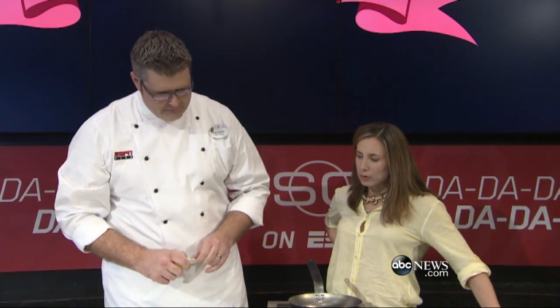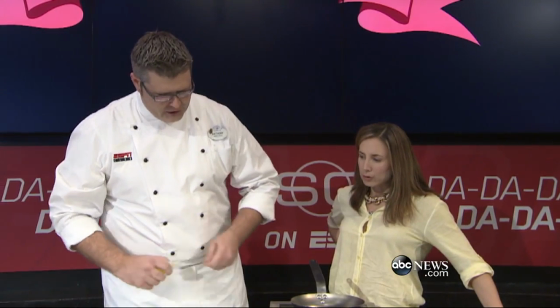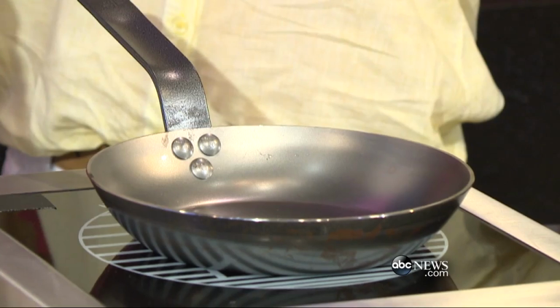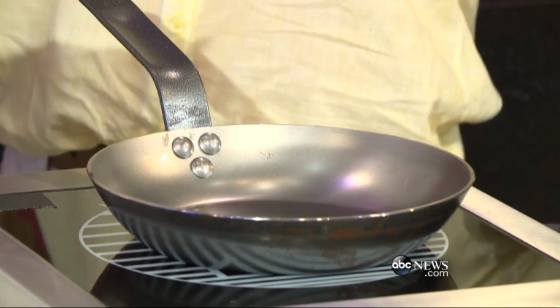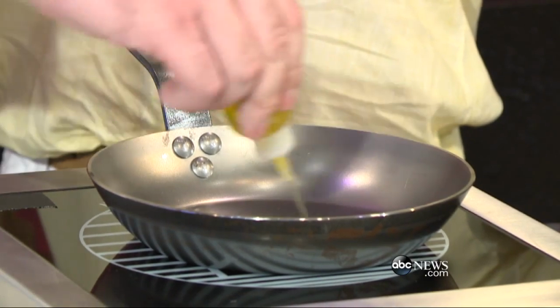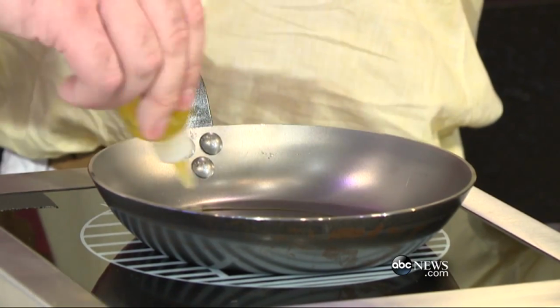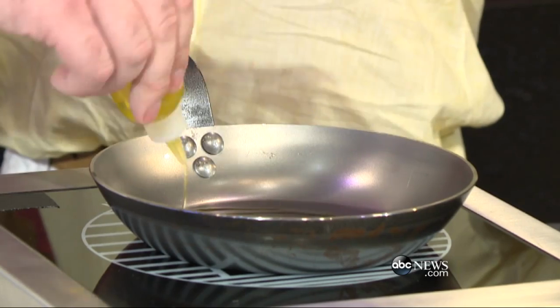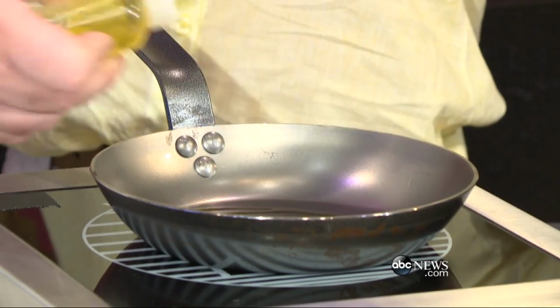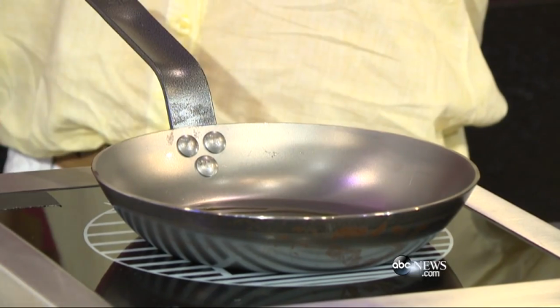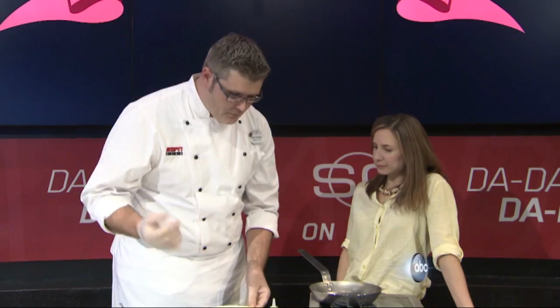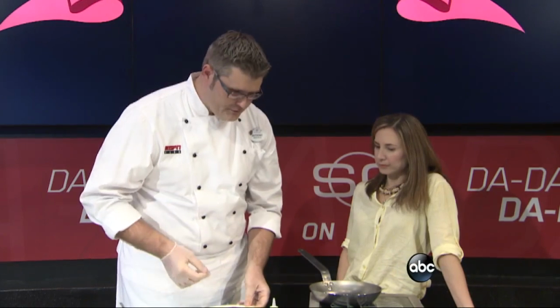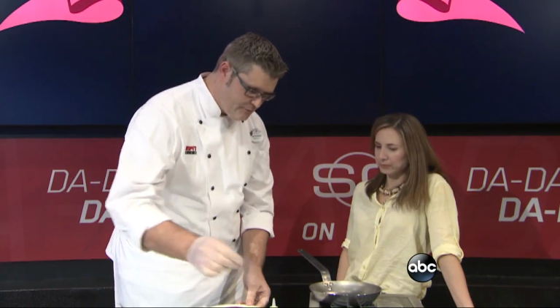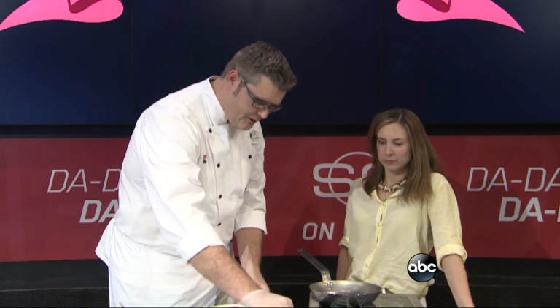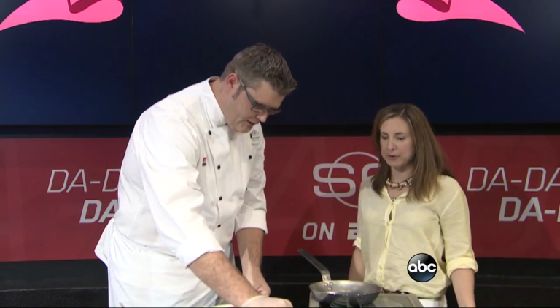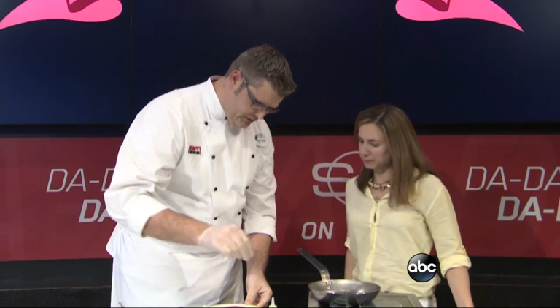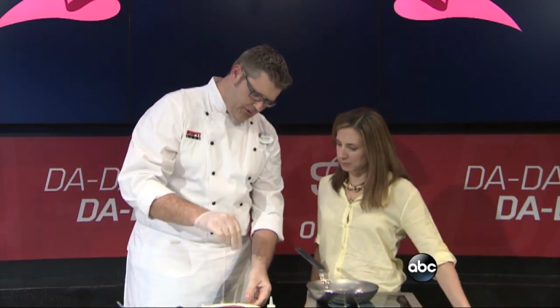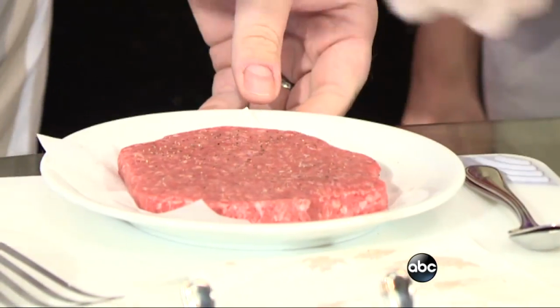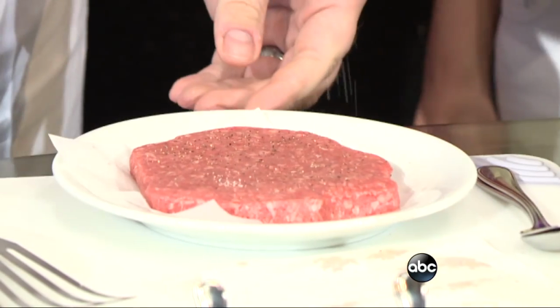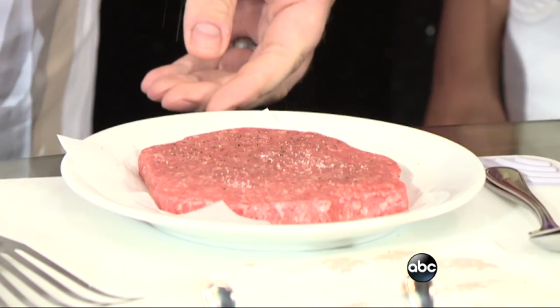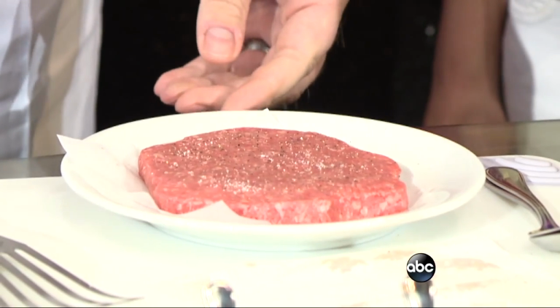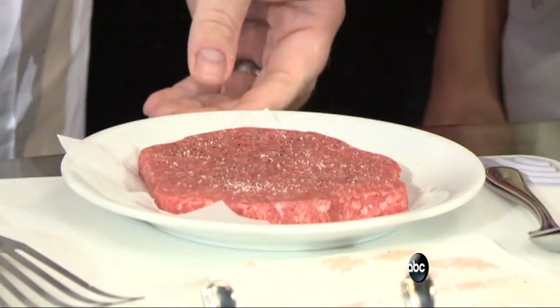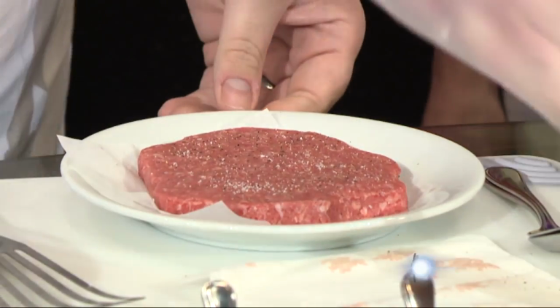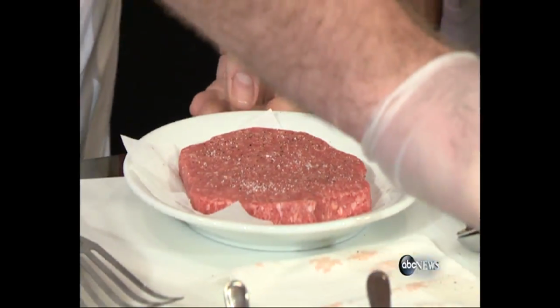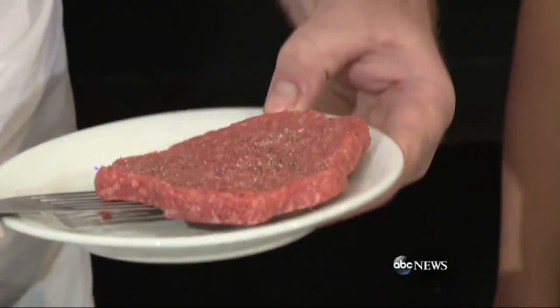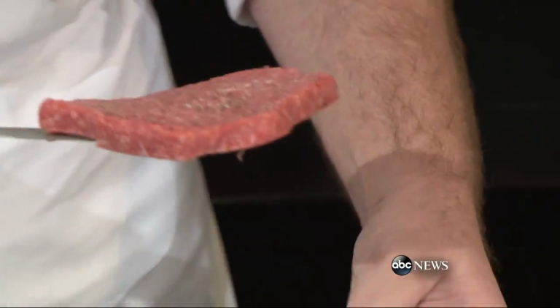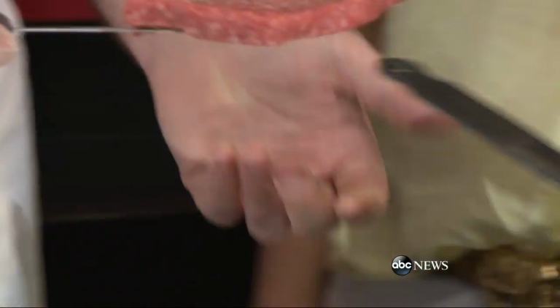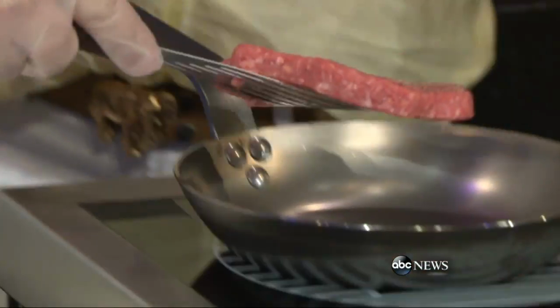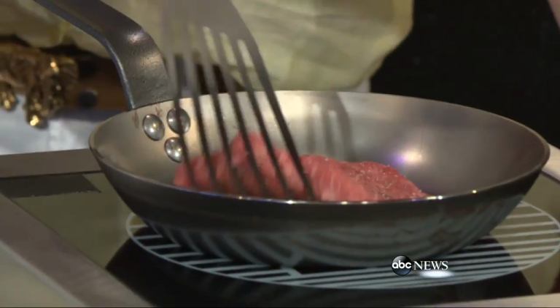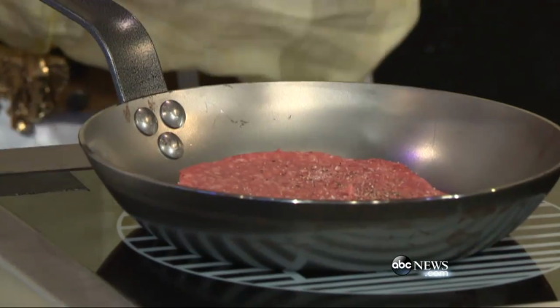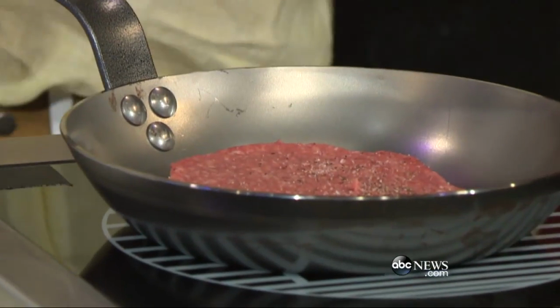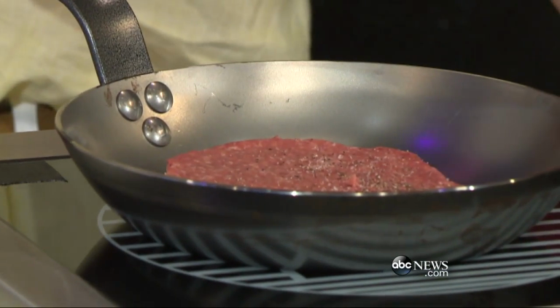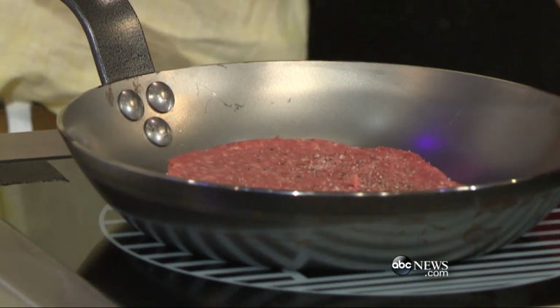We're adding just a little bit of olive oil. We don't want it to smoke, but we want it to get nice and hot. So we want to season the burger on both sides — a little pepper and a little salt. It even sounds good — sizzling away.